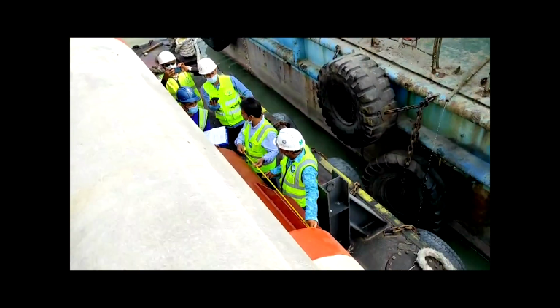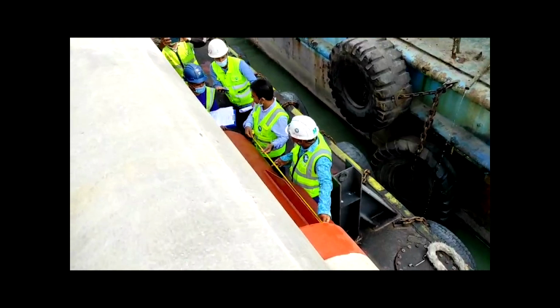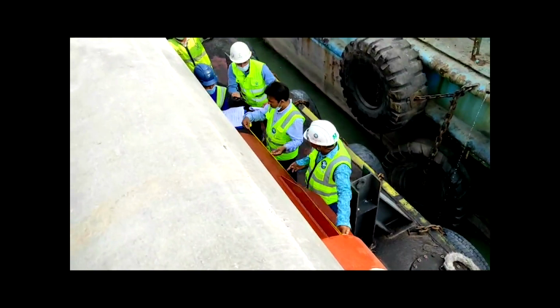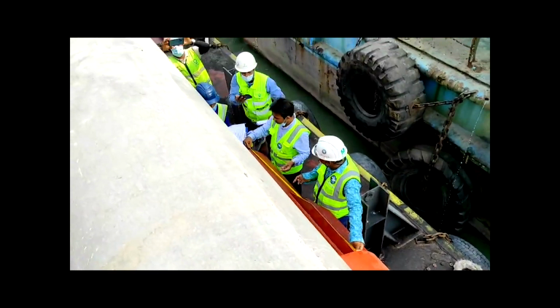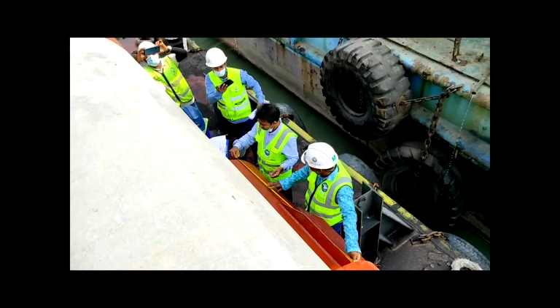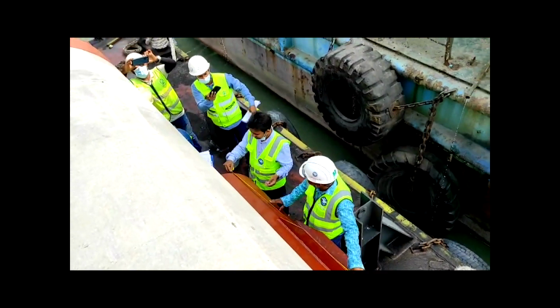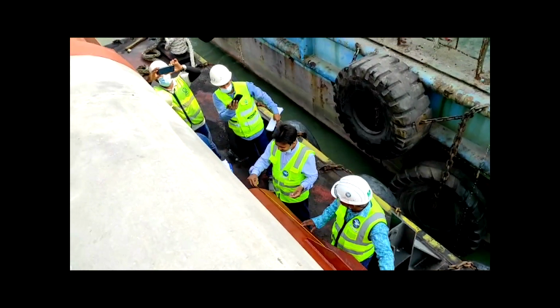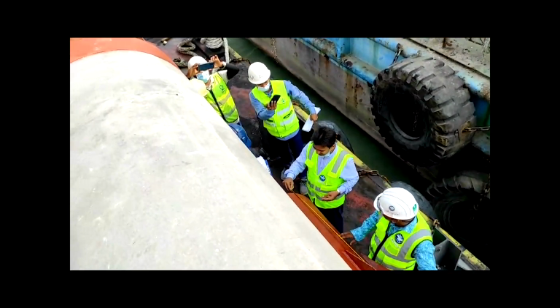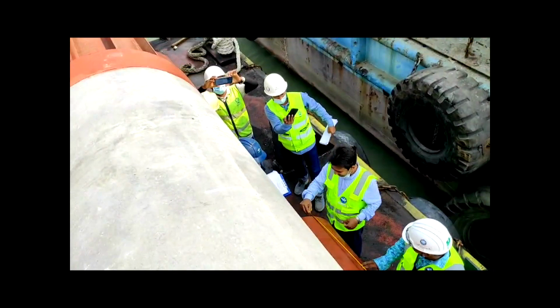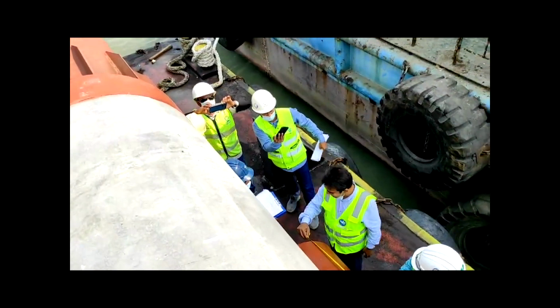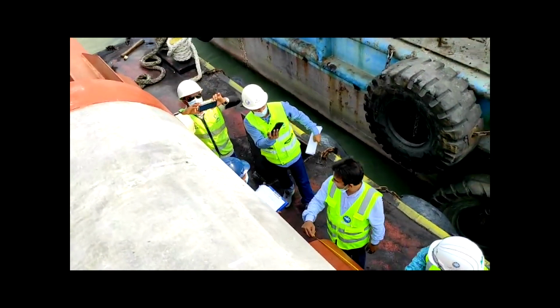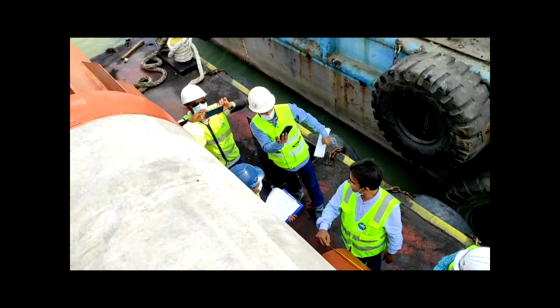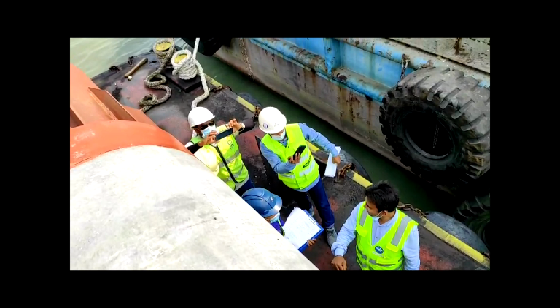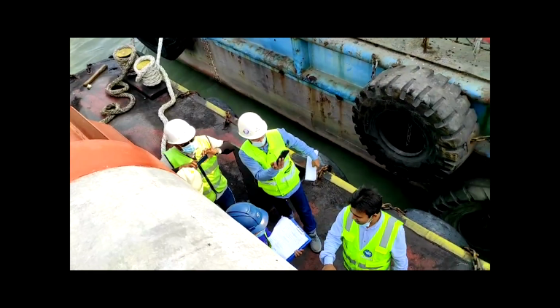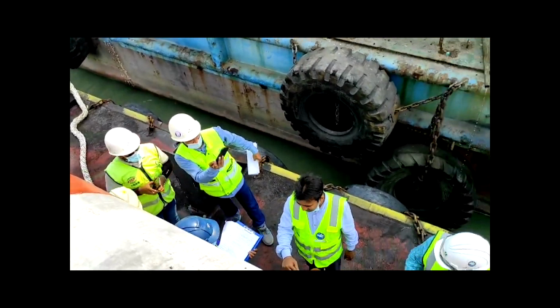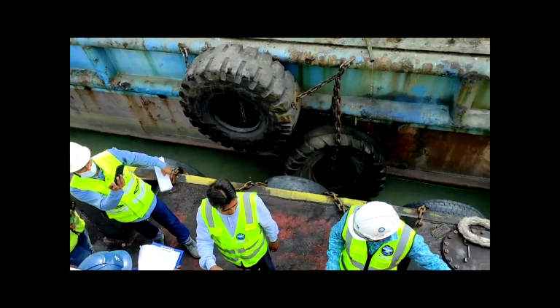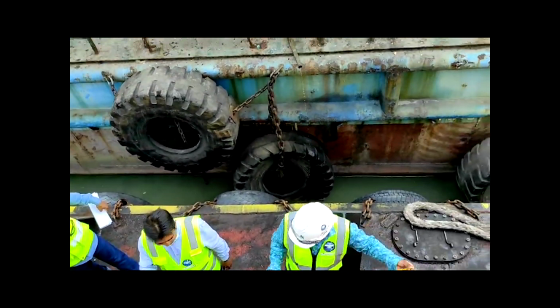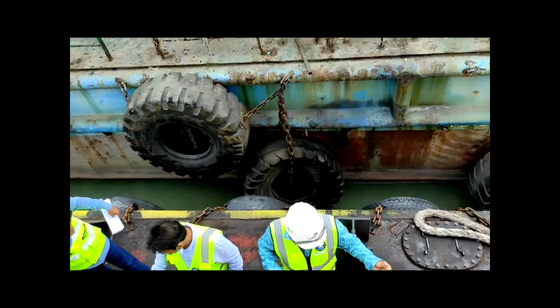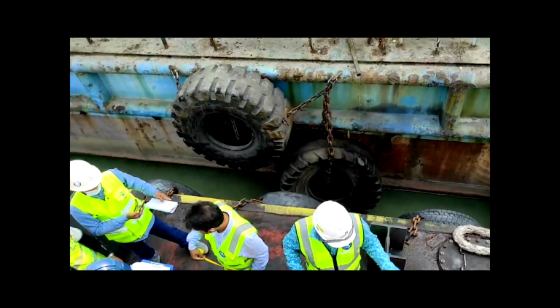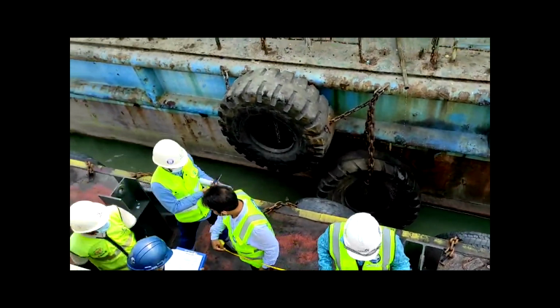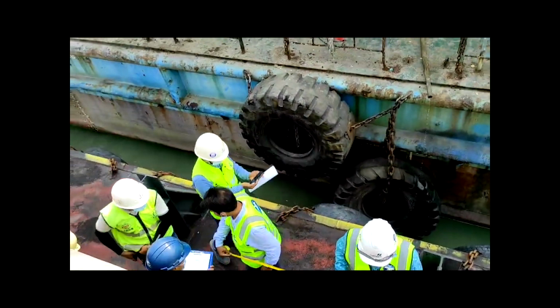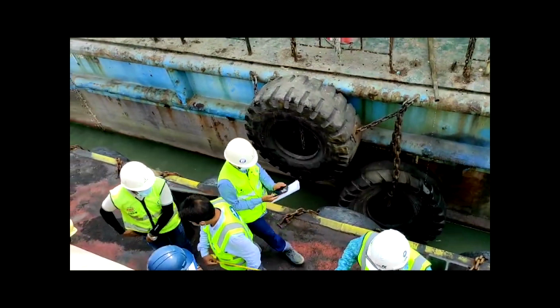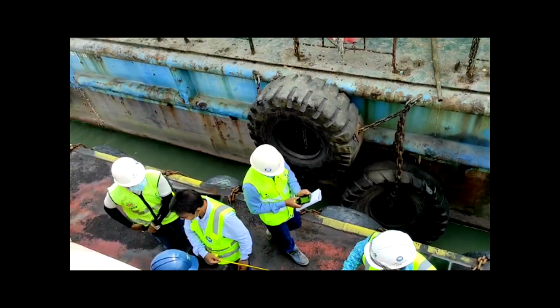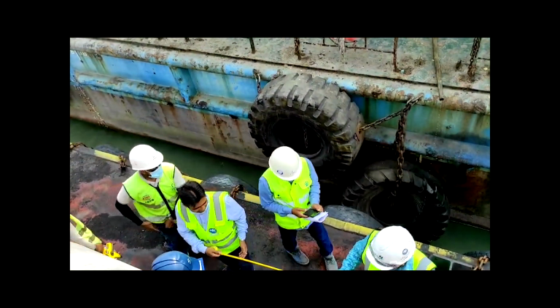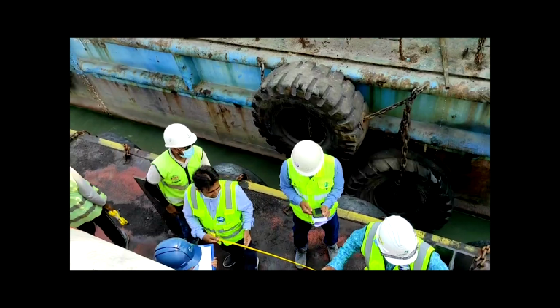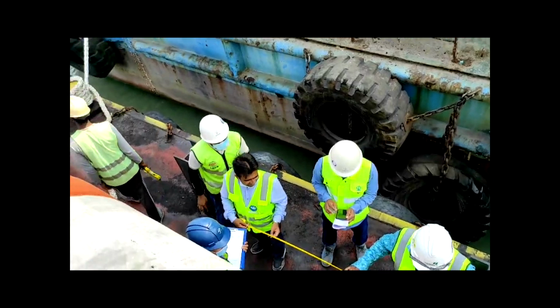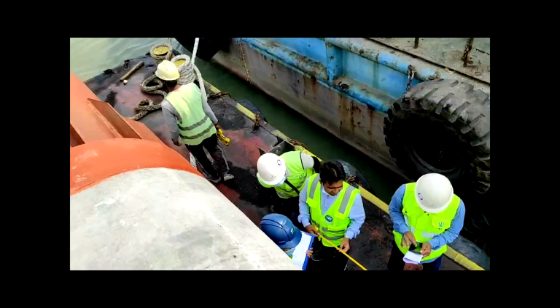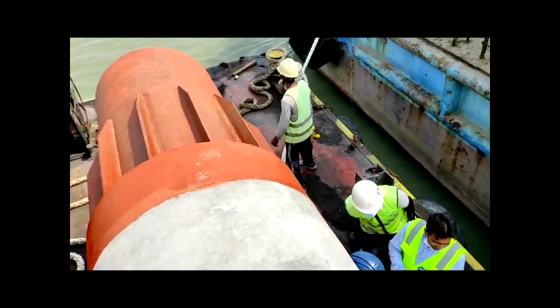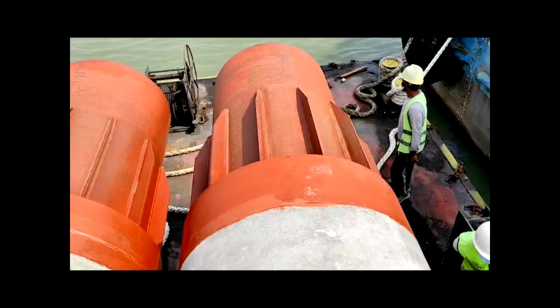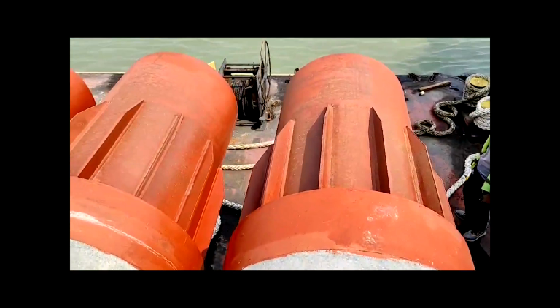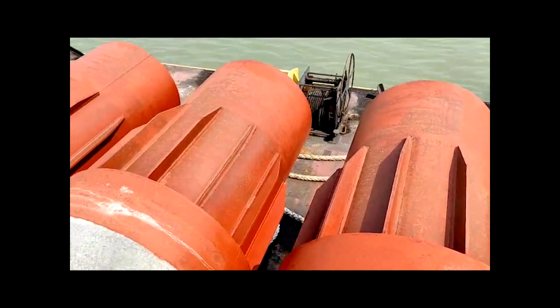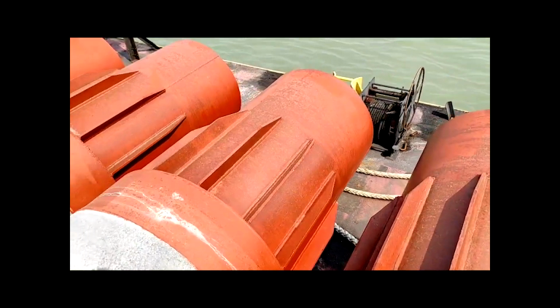Everybody is checking the pile shoe to verify it matches the drawing requirements. This here is the pile shoe.